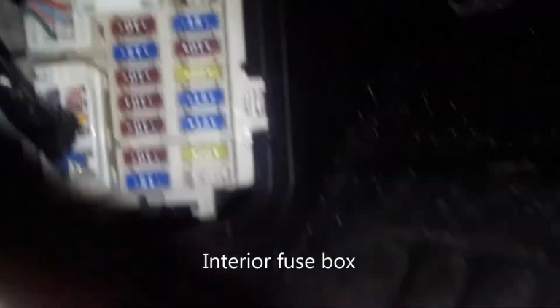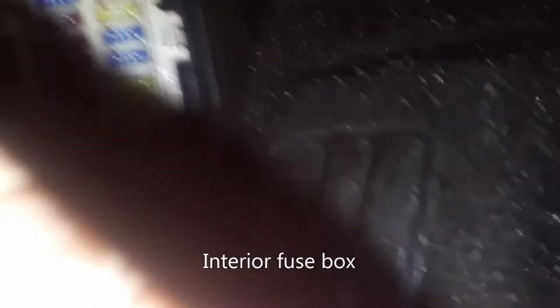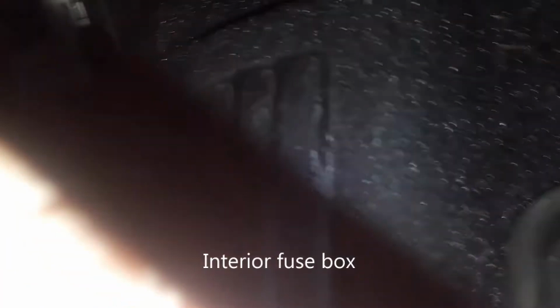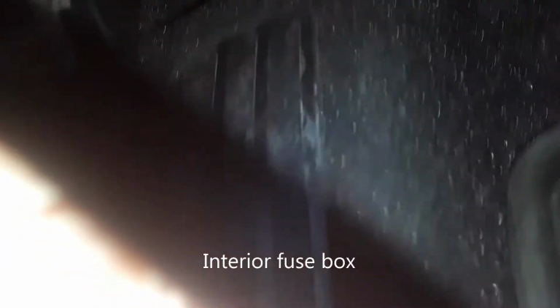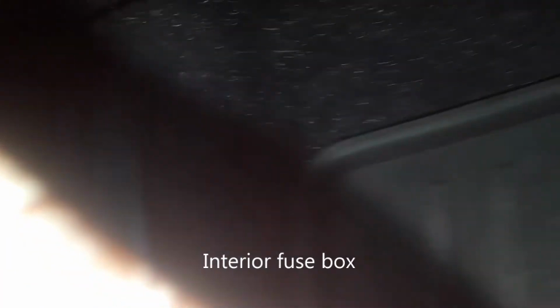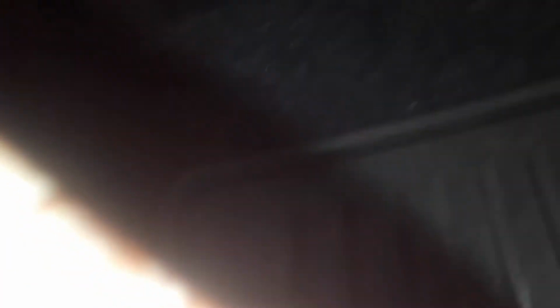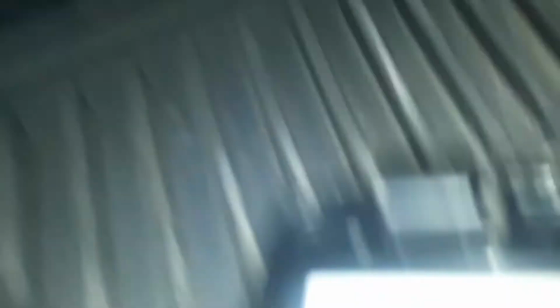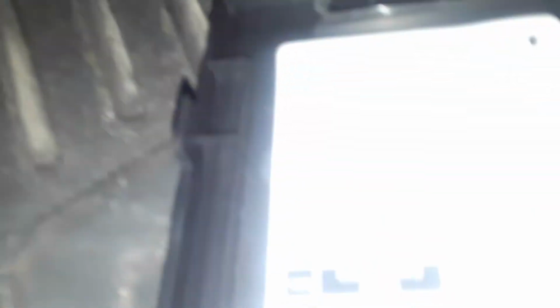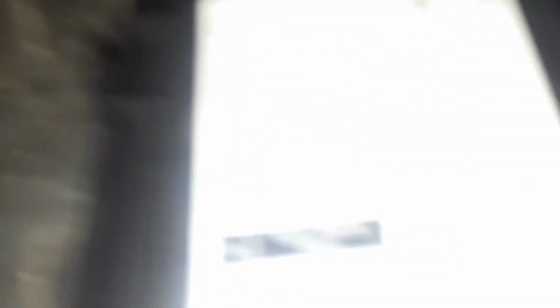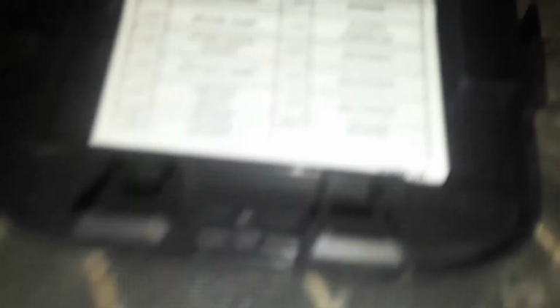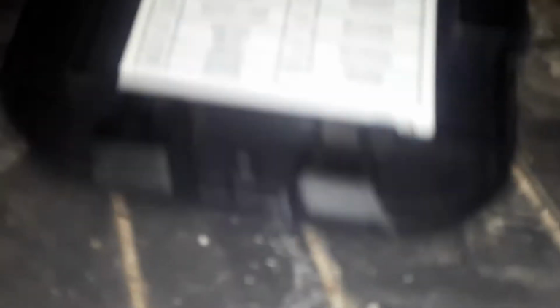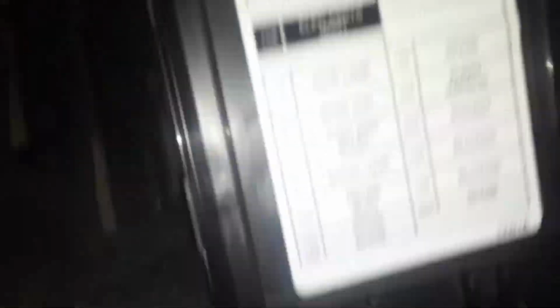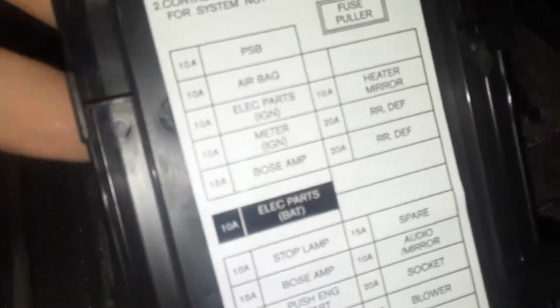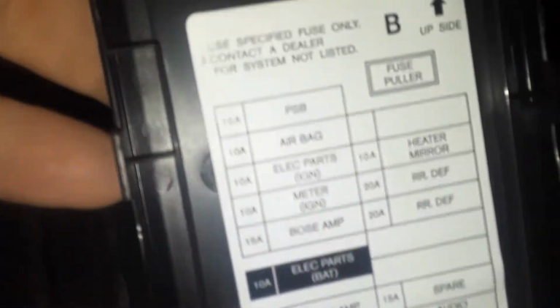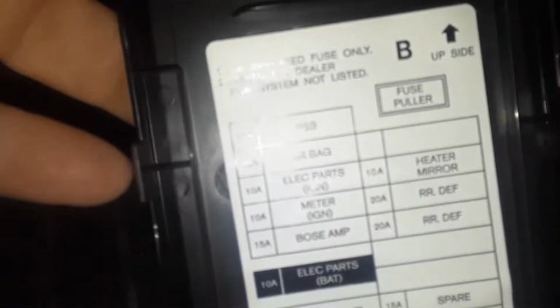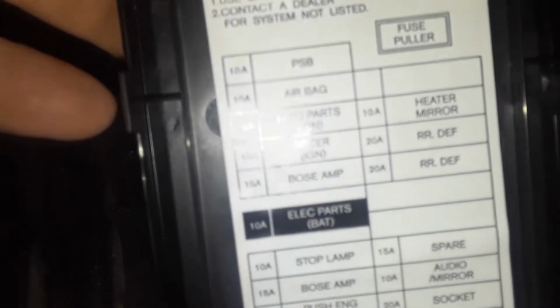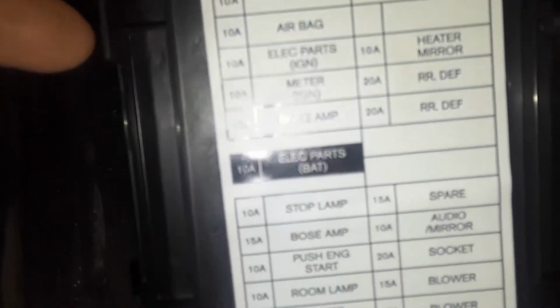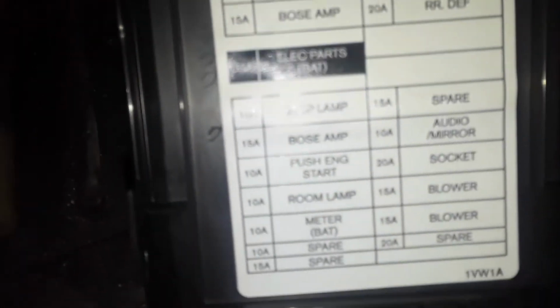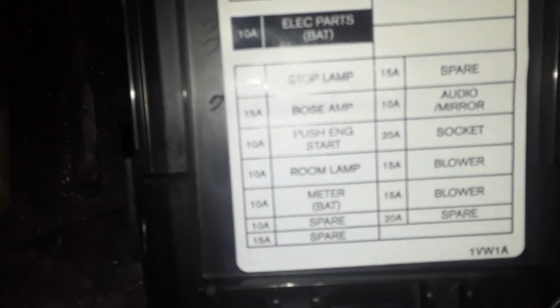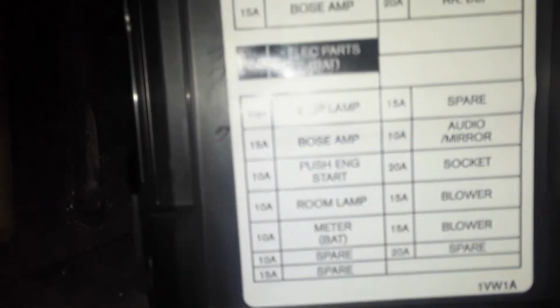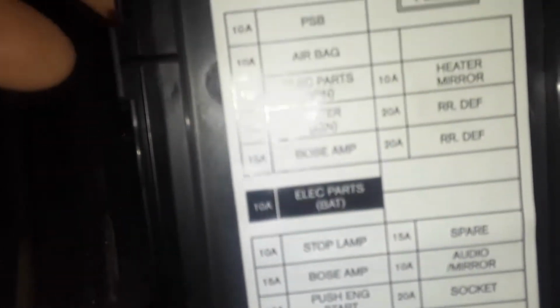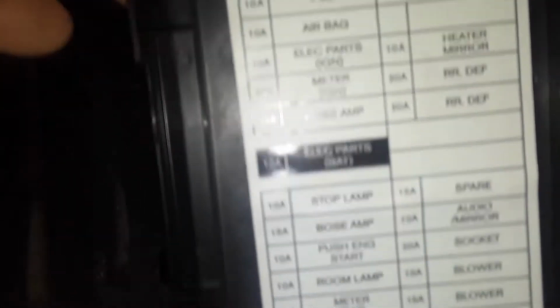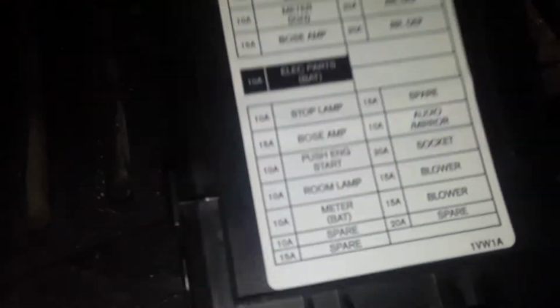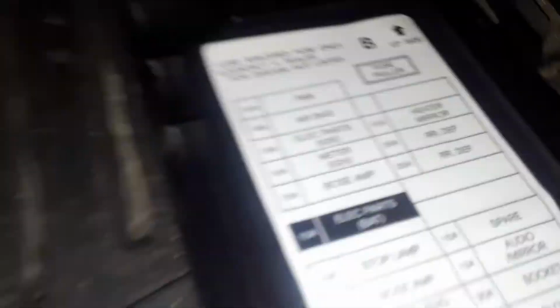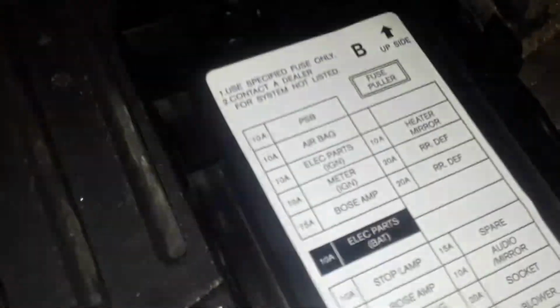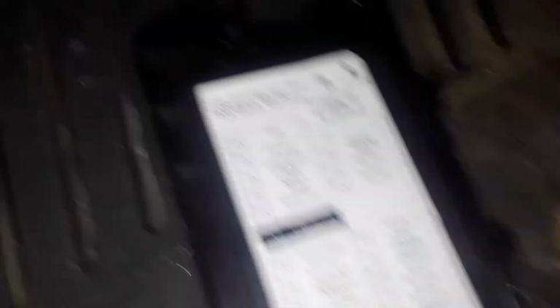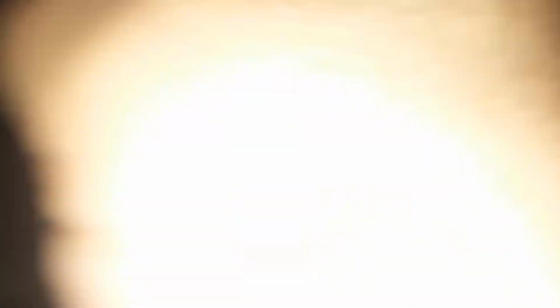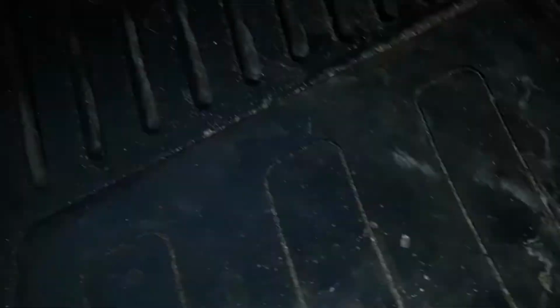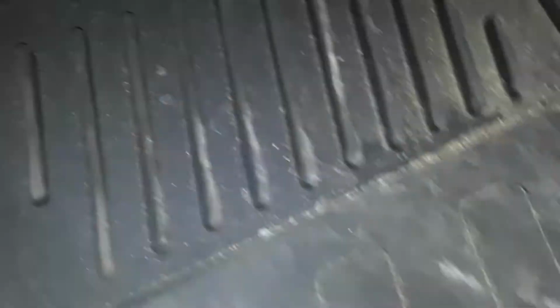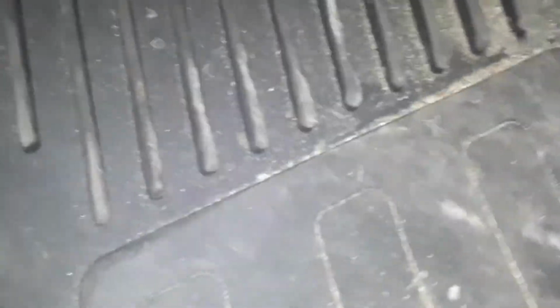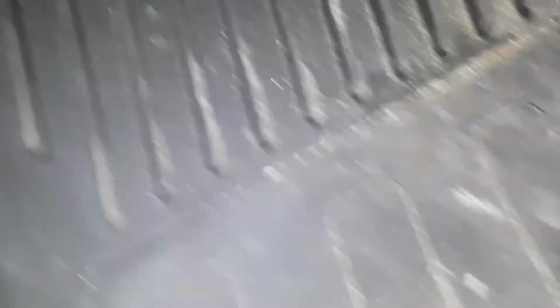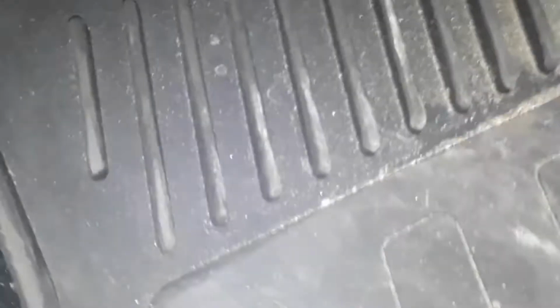They're not too hard to get to. If you look on the back of the lid there's a template right there that tells you what the fuses are for. You can also refer to the owner's manual if you still have it.